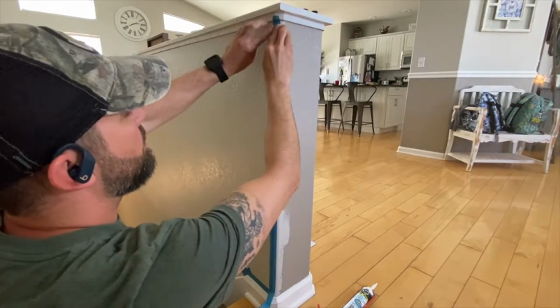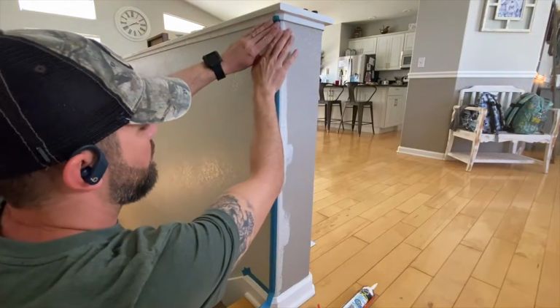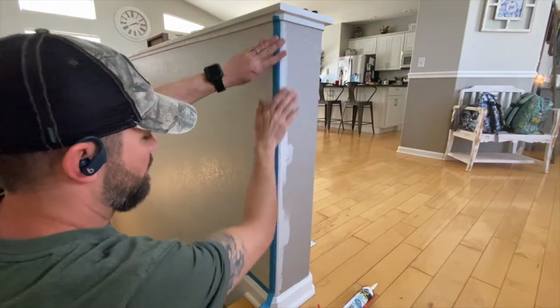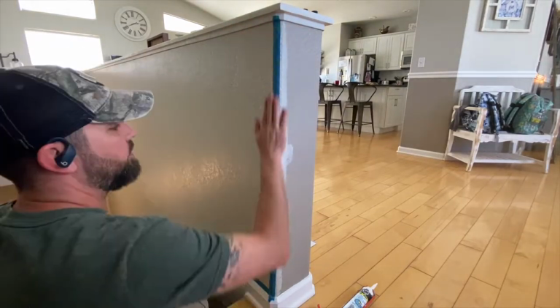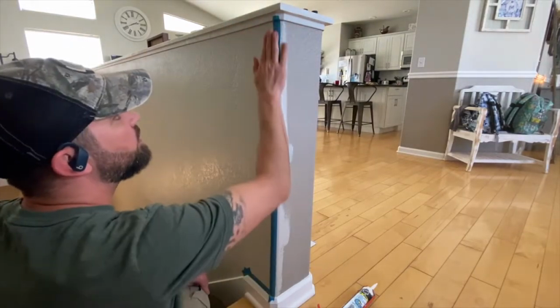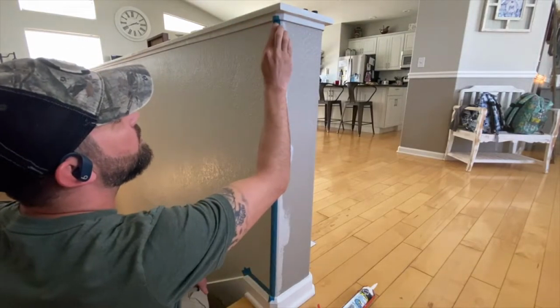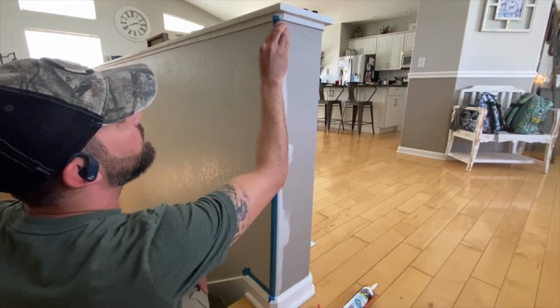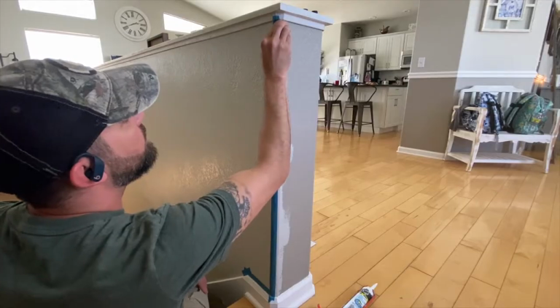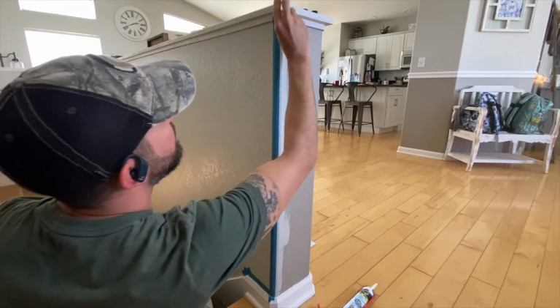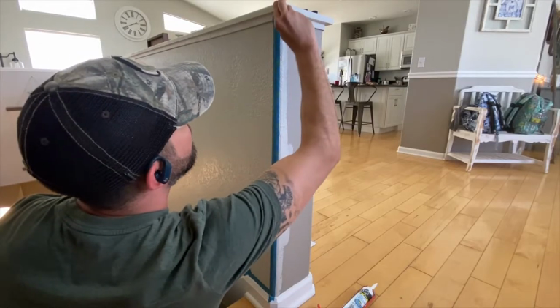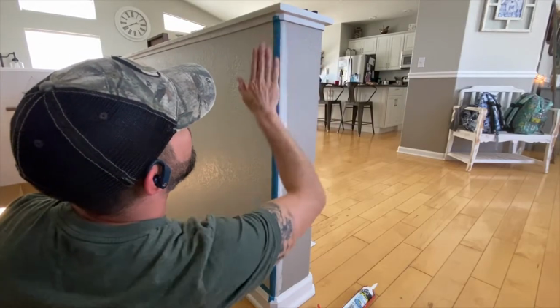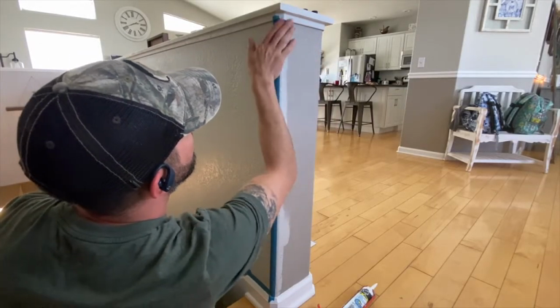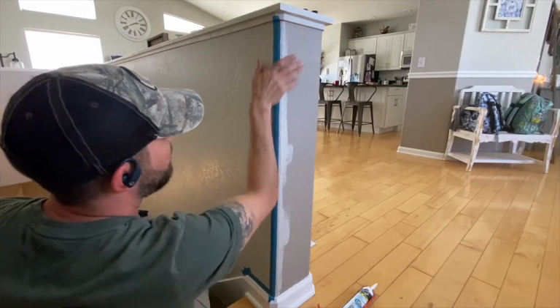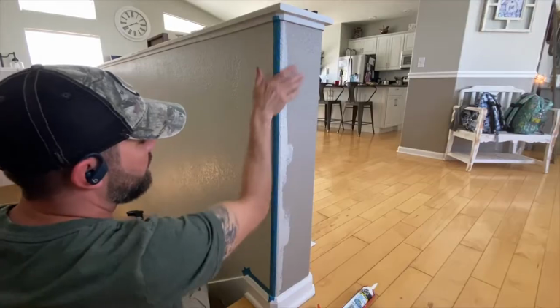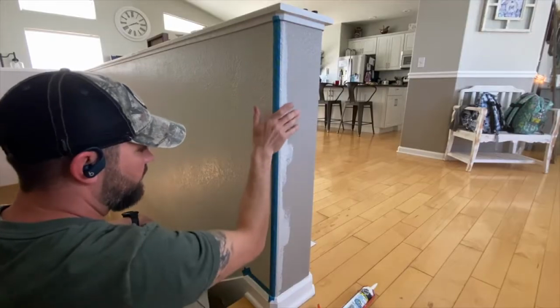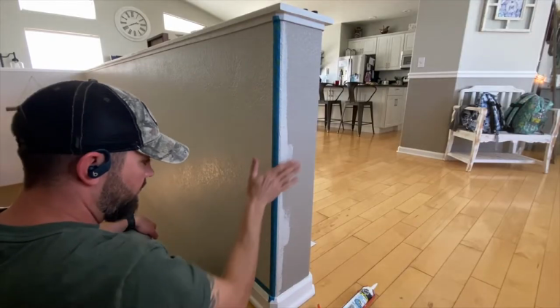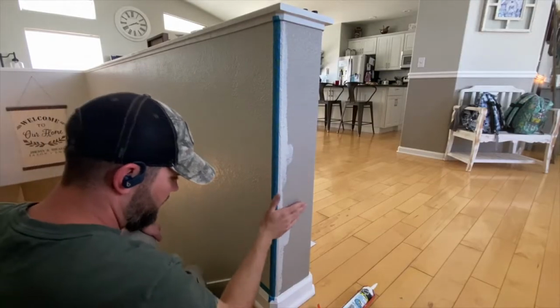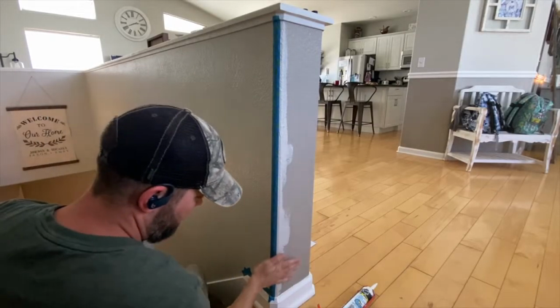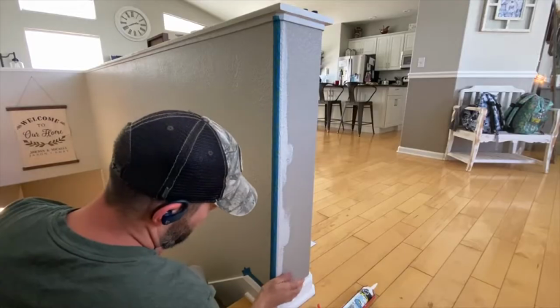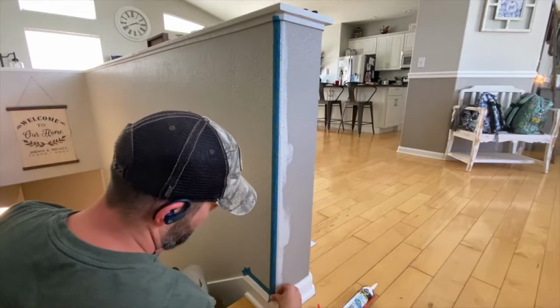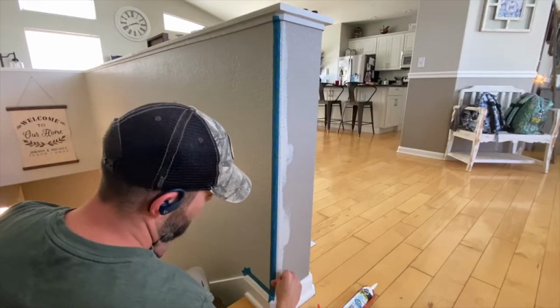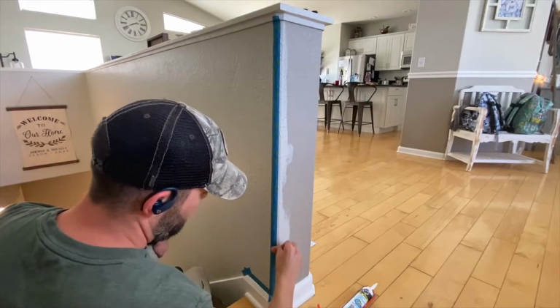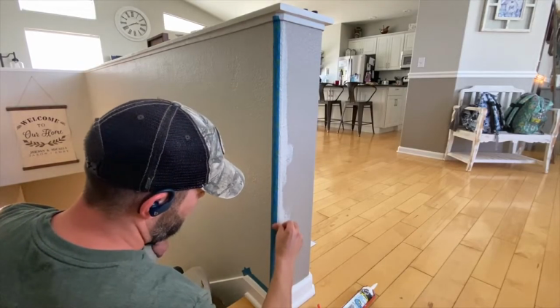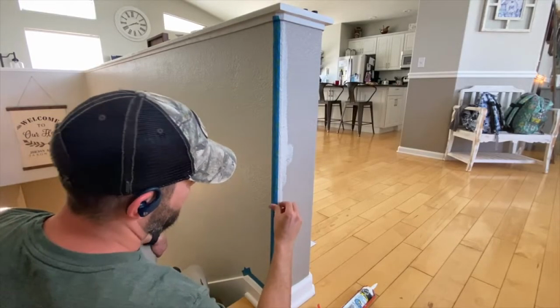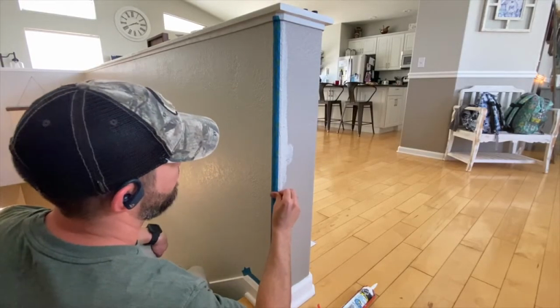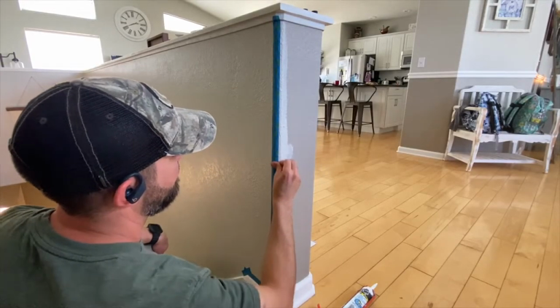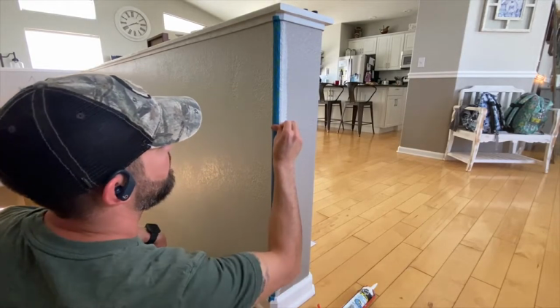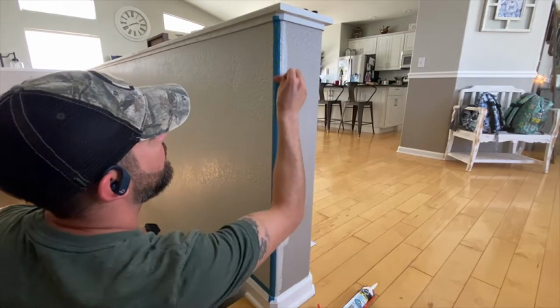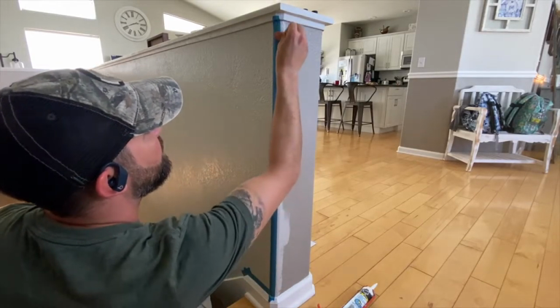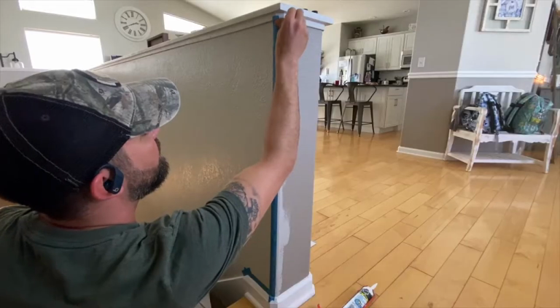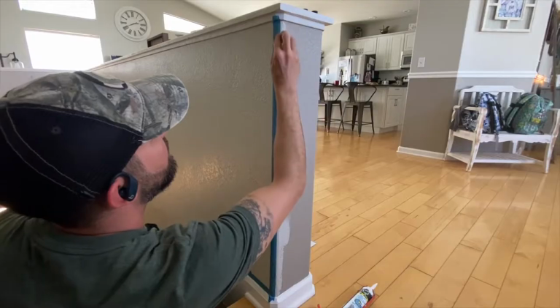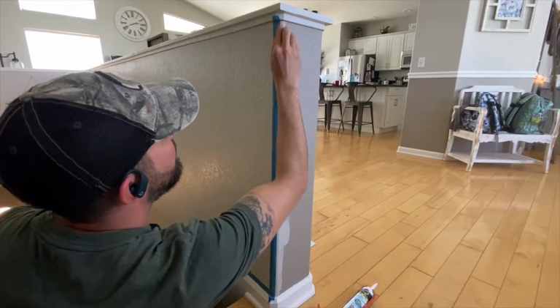I don't know if it's a Colorado thing, but I've only lived in homes with textured walls. The problem with texture is no matter how much time you spend taping or how hard you press the tape to the surface, paint always seems to sneak in underneath the tape, ruining your efforts. So this next step will prevent that.